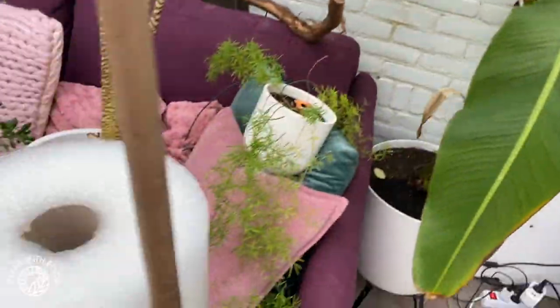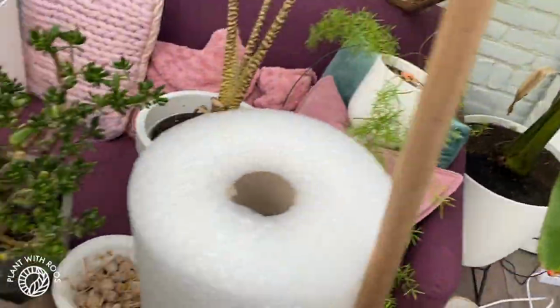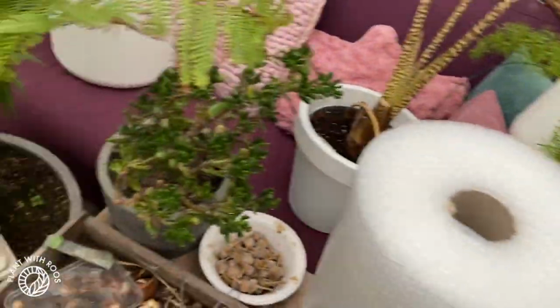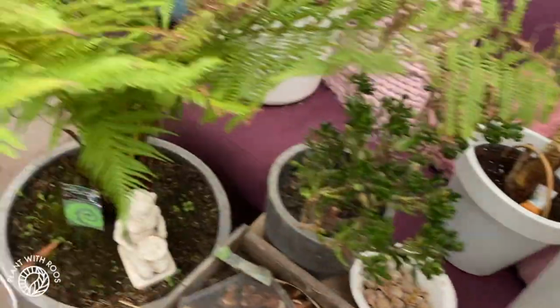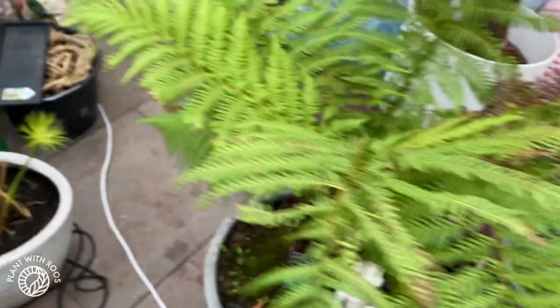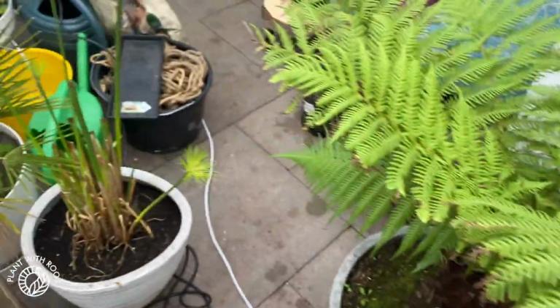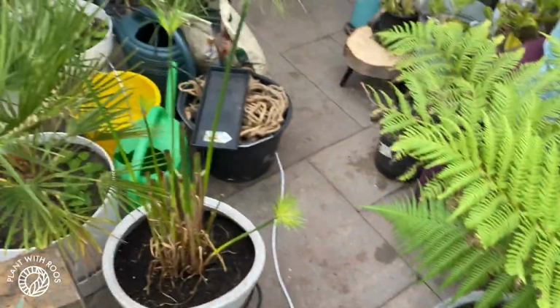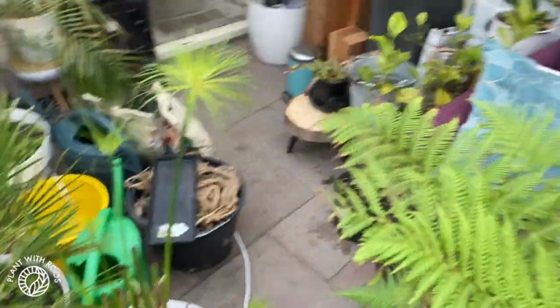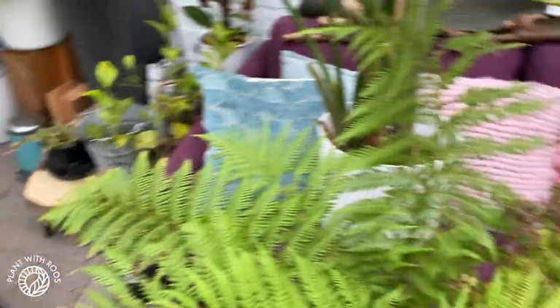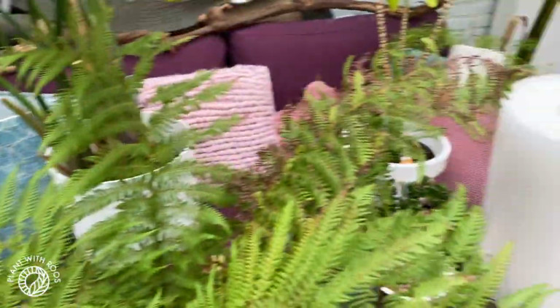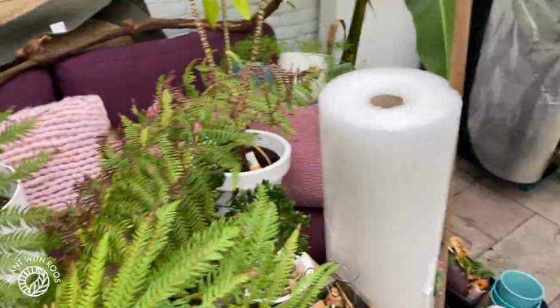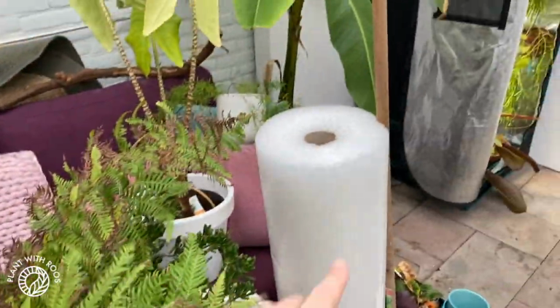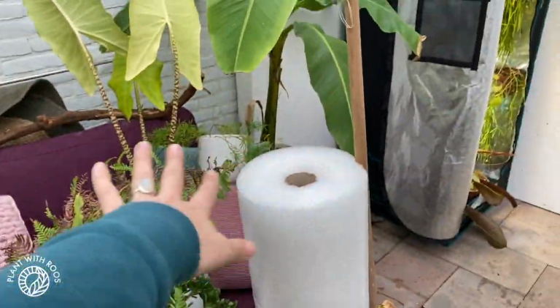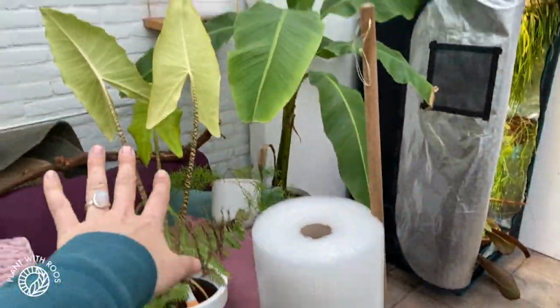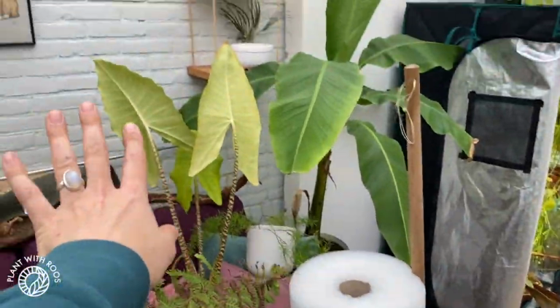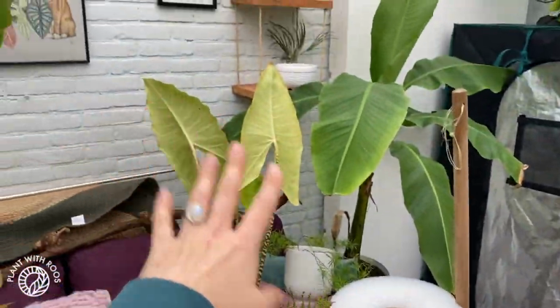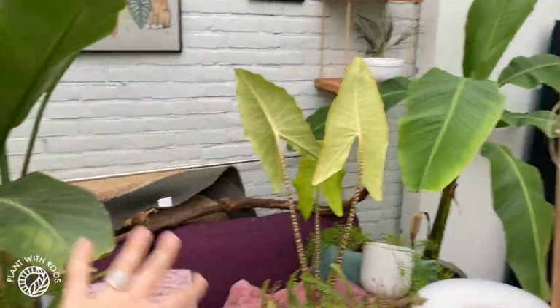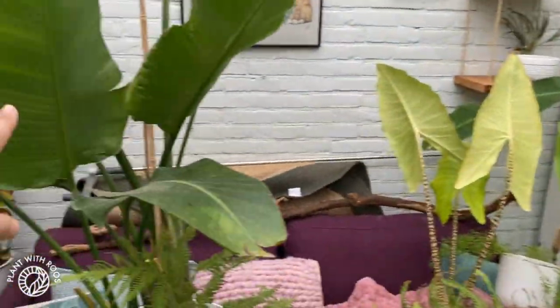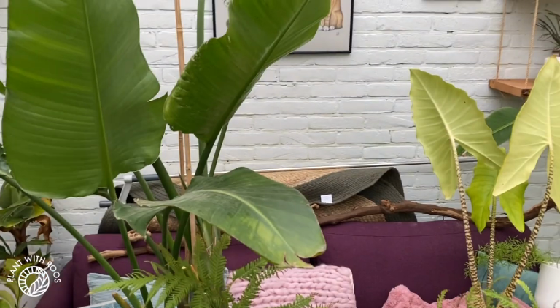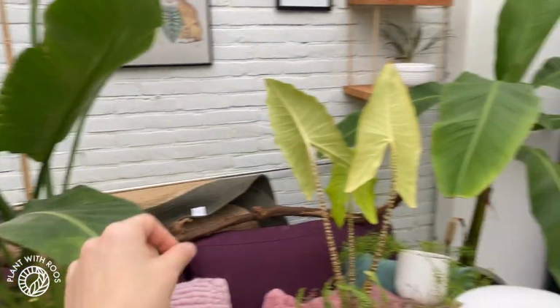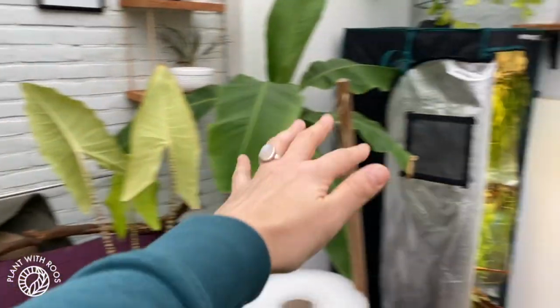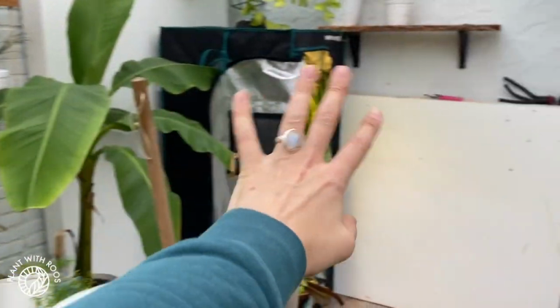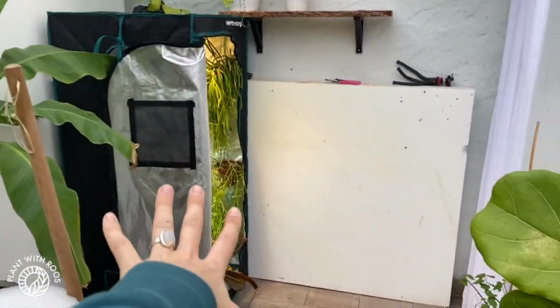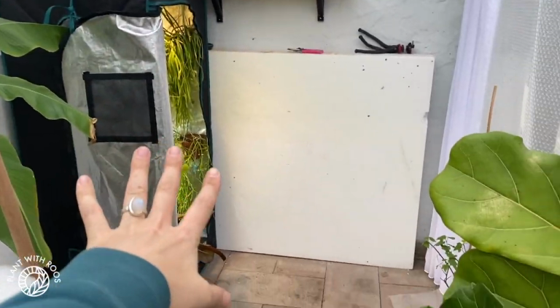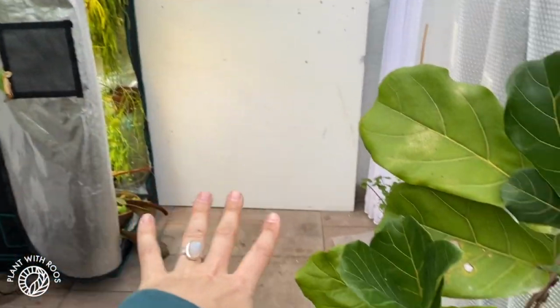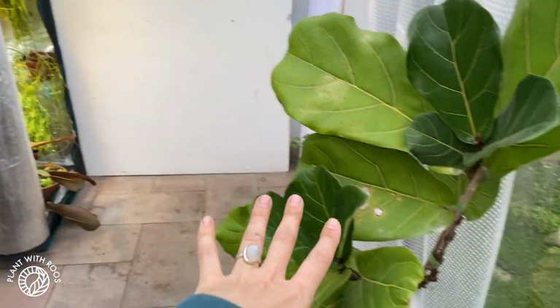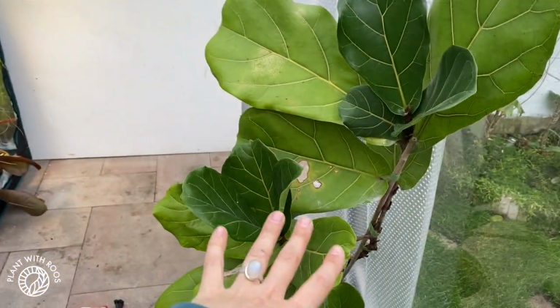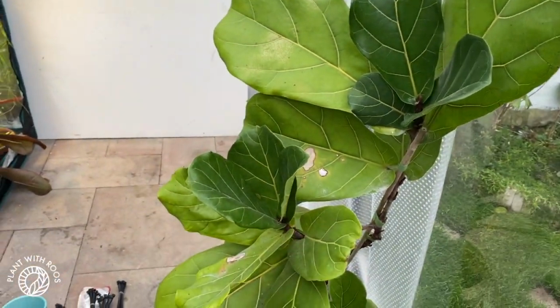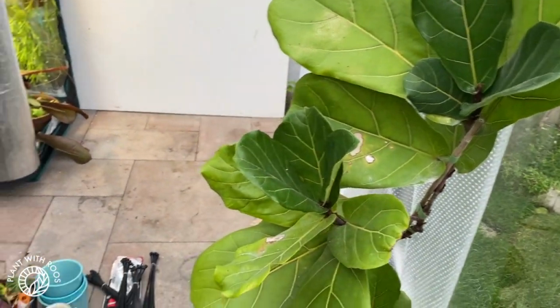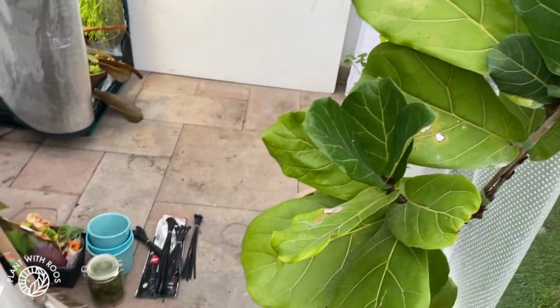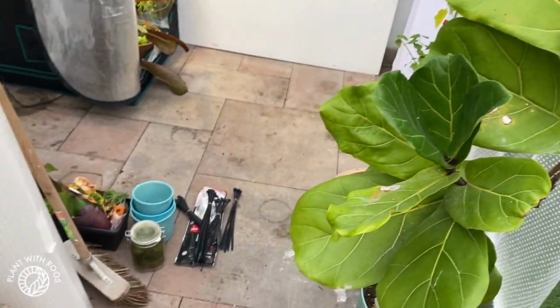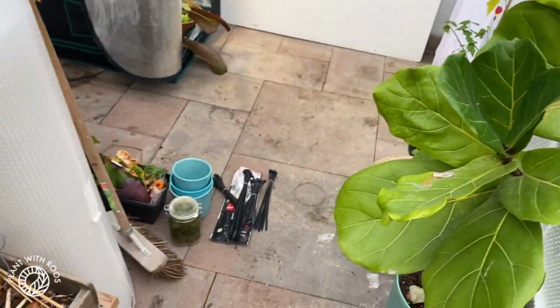Currently the rest of the greenhouse is a mess, so we're going to have to figure out how to put the big plants around the tent now. That's the next step, I guess.